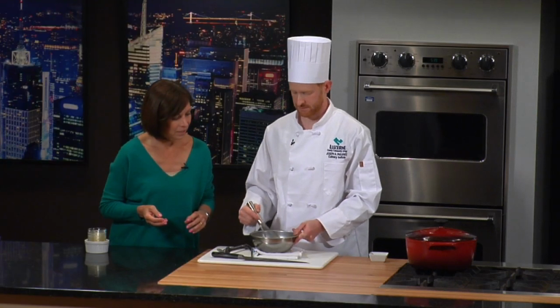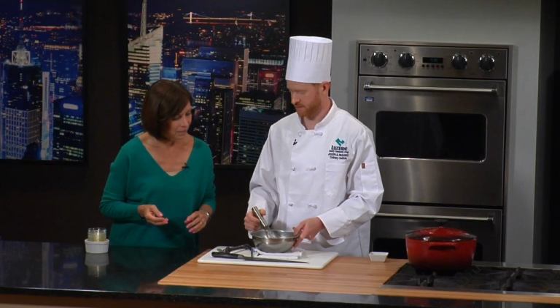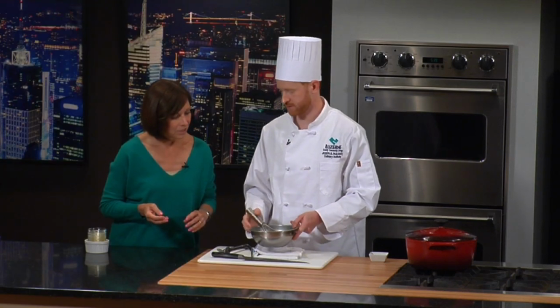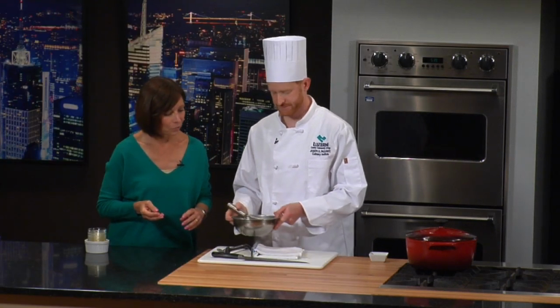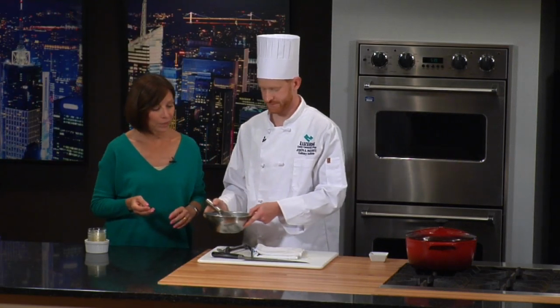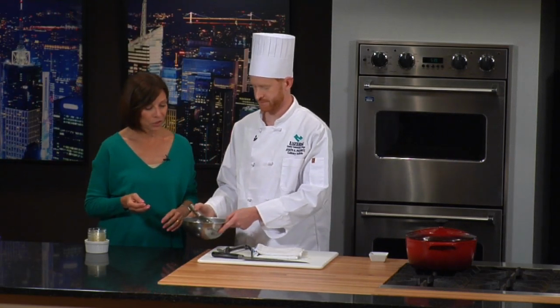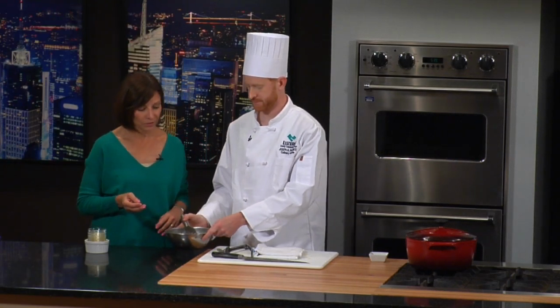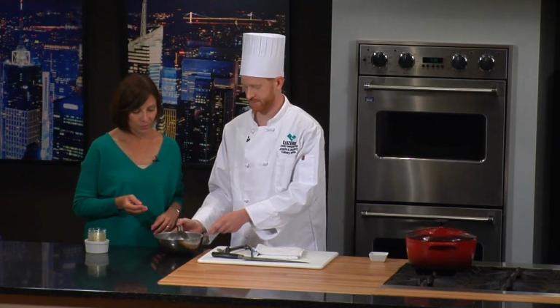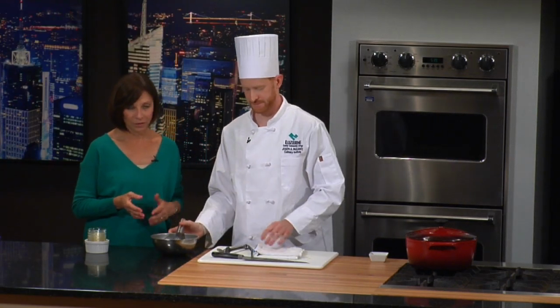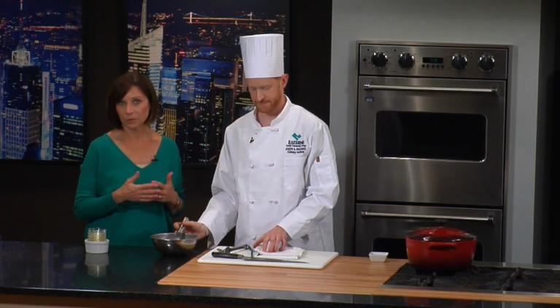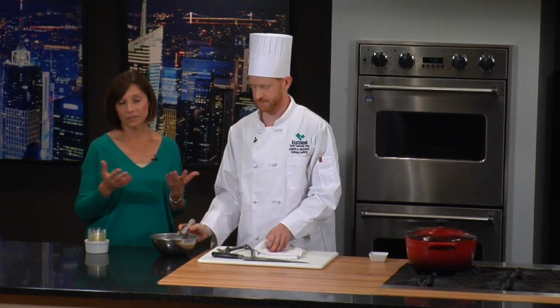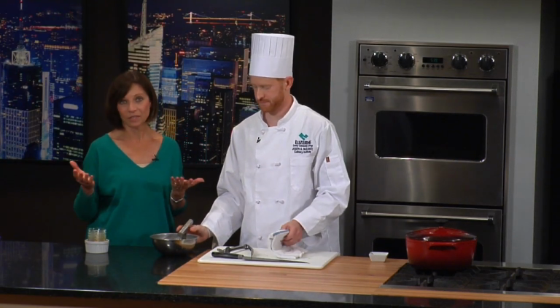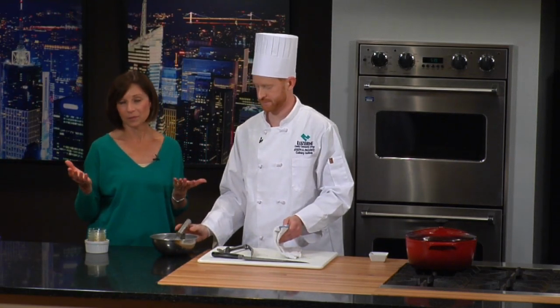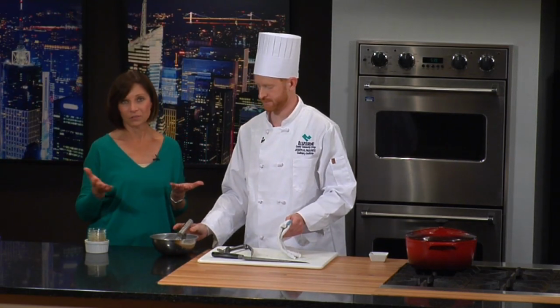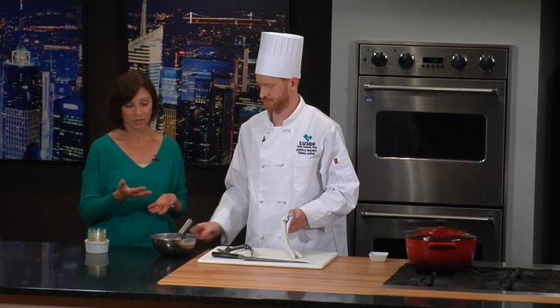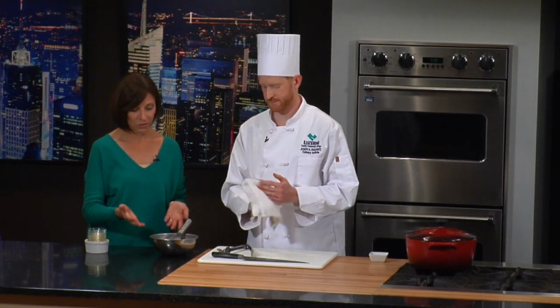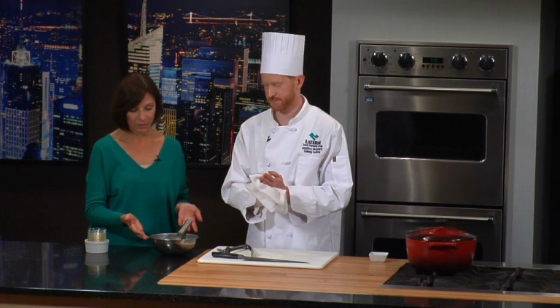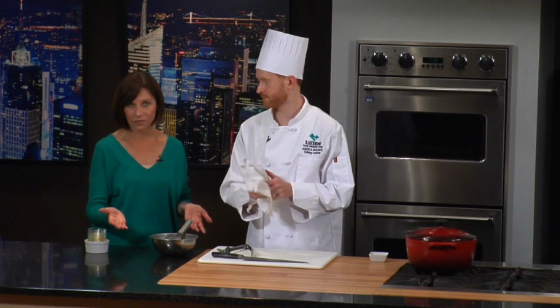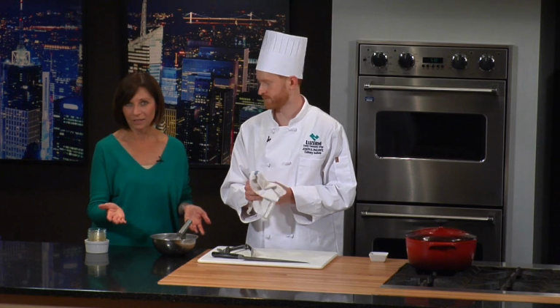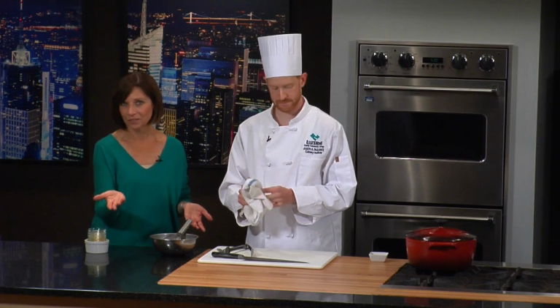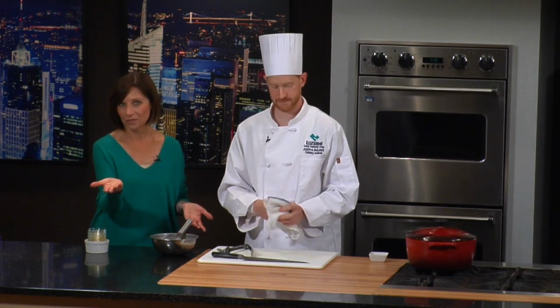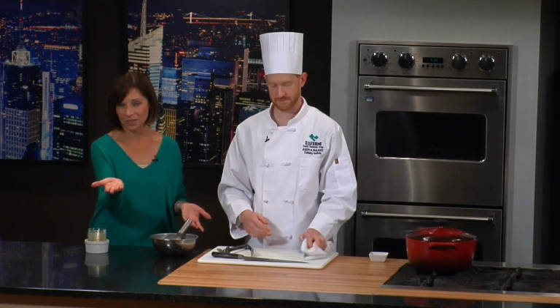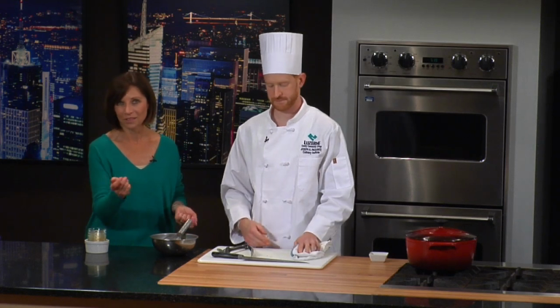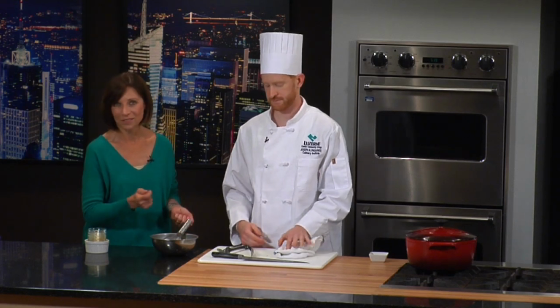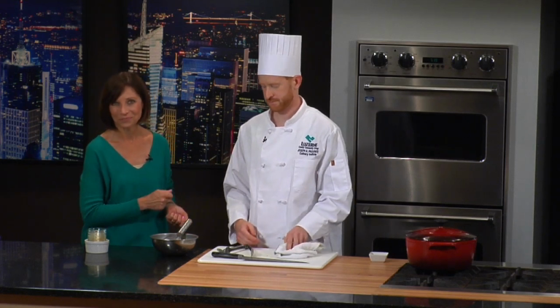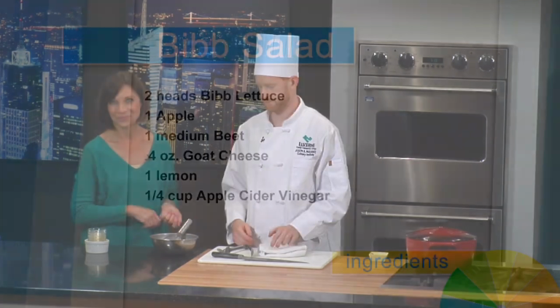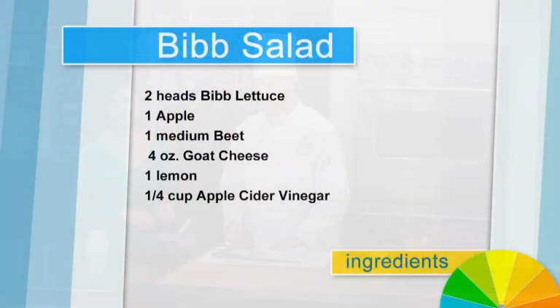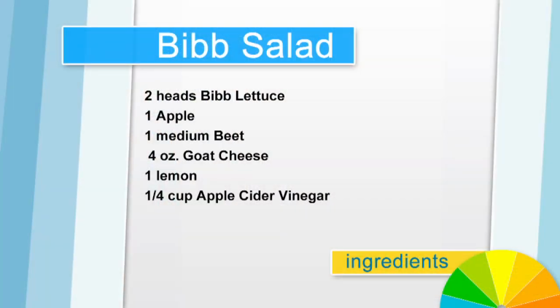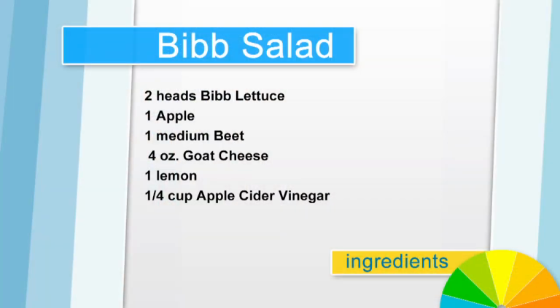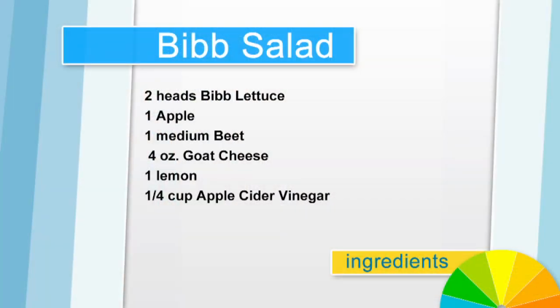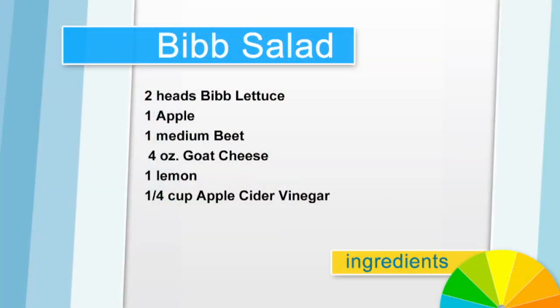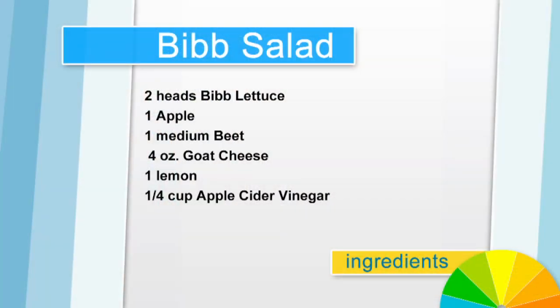When we return, we're going to put this all together — we're going to have our chicken dish and we're going to have our salad. Stay with us.